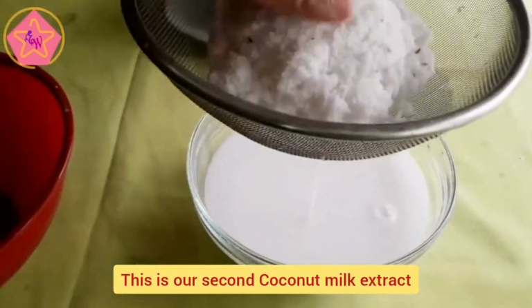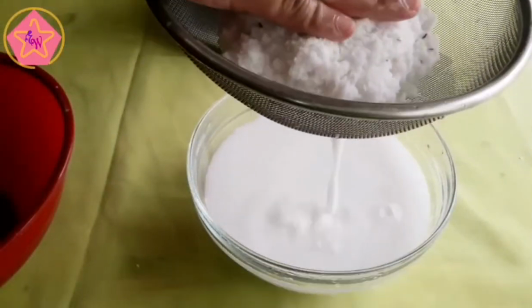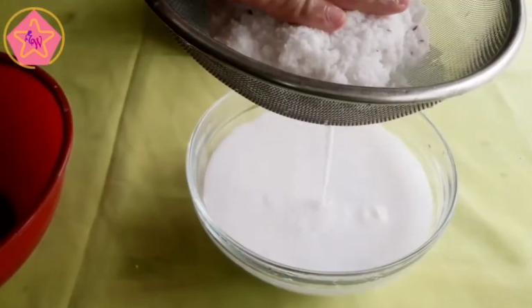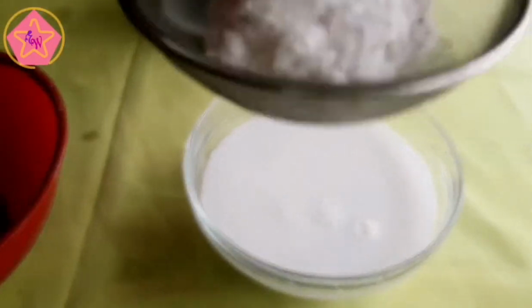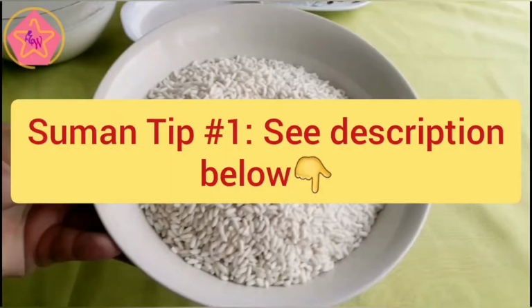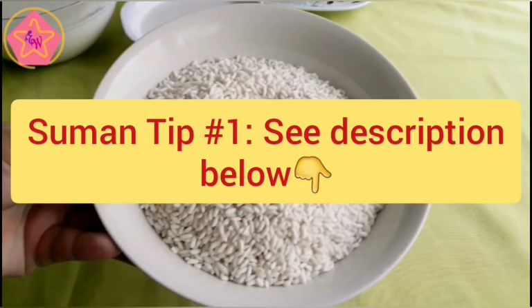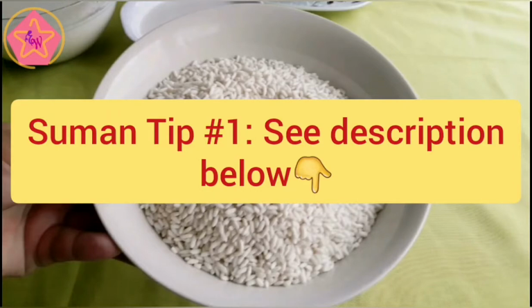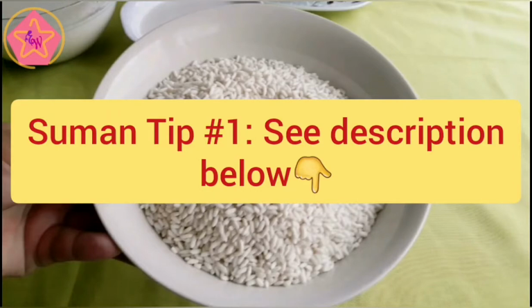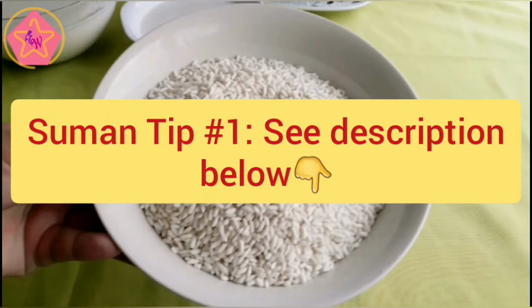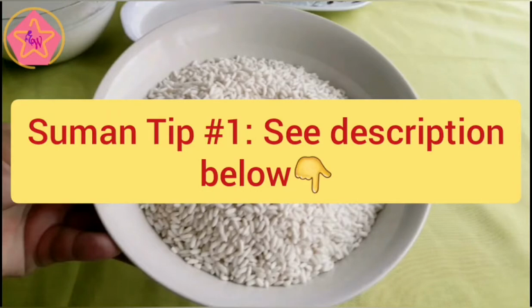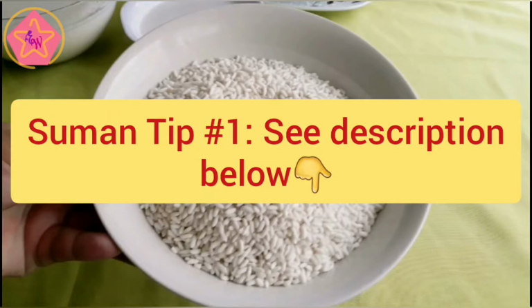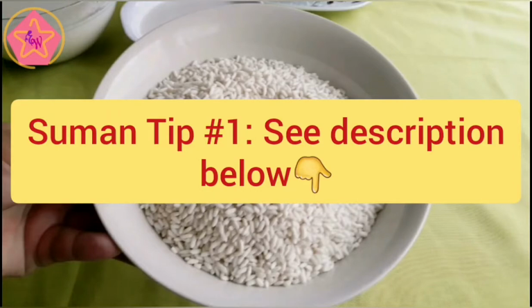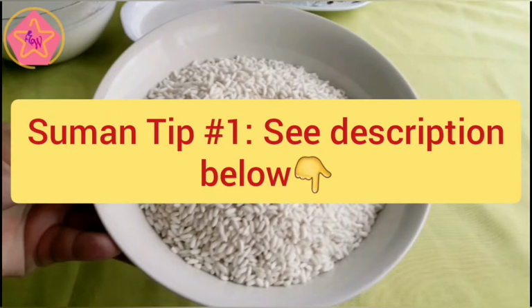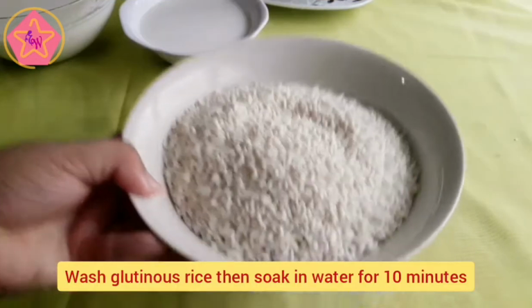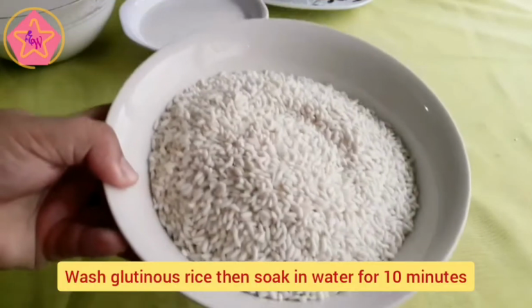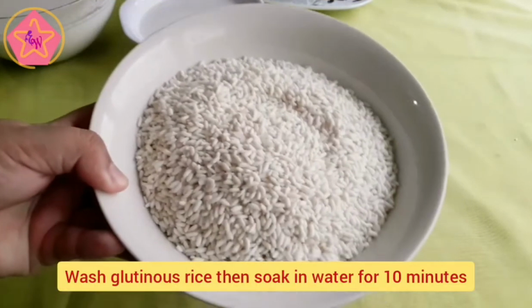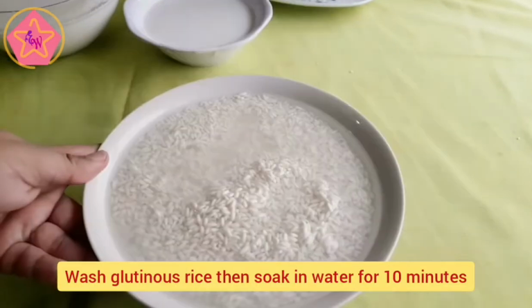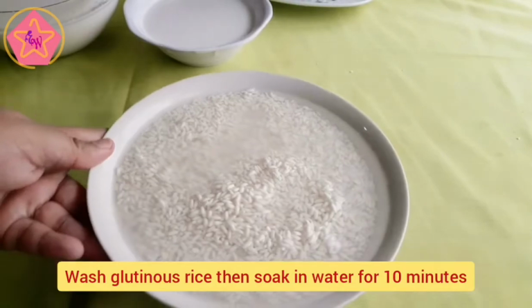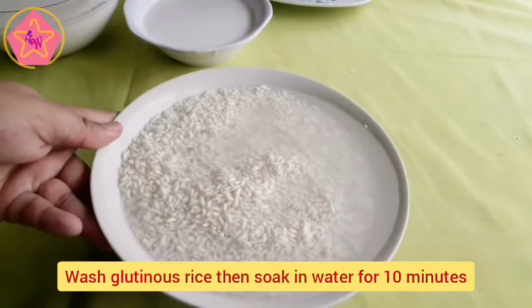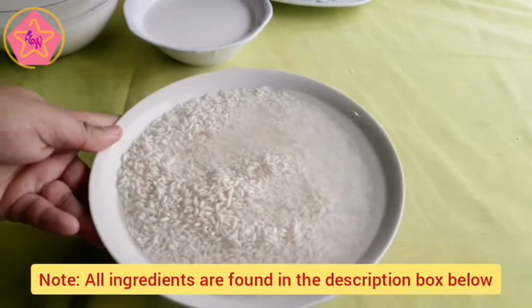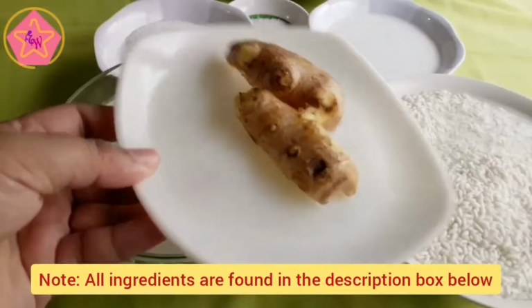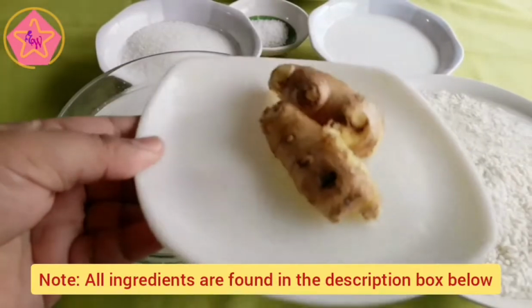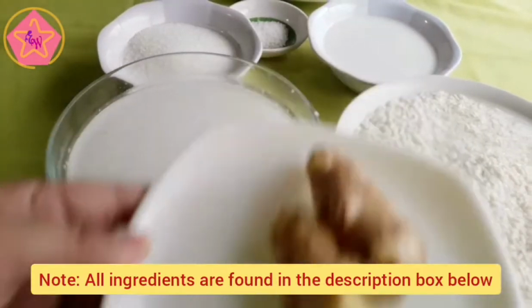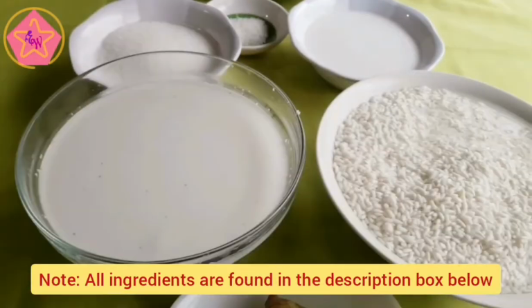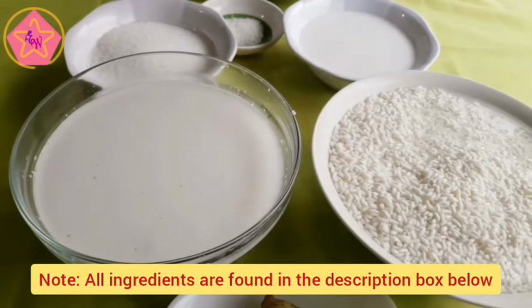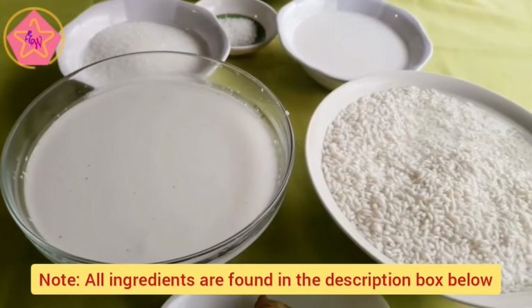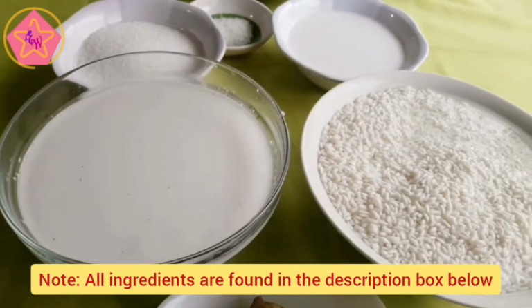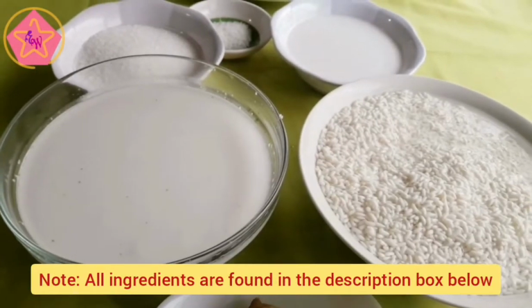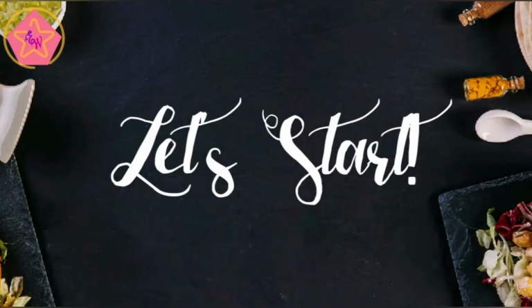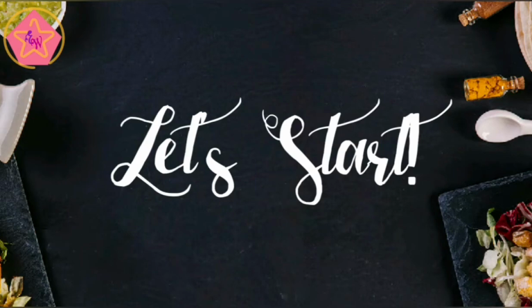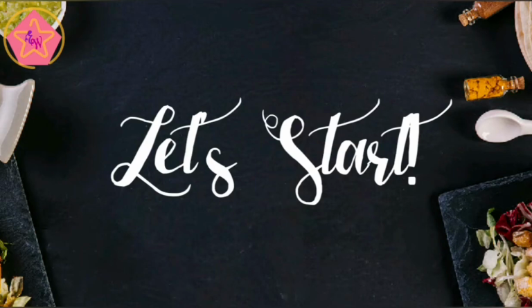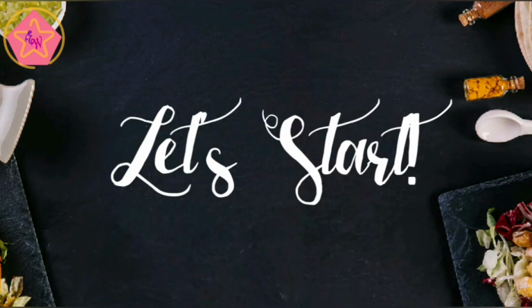By the way, may tips ako sa description box. Makakatulong ito upang mas maging maayos ang pagluluto natin ng Suman. At ang lahat ng mga ingredients na ito ay nasa description box na rin.